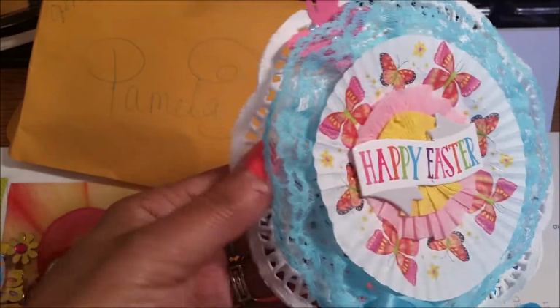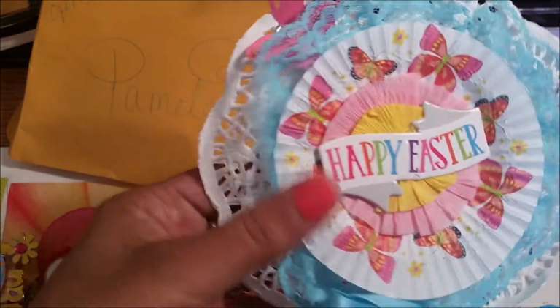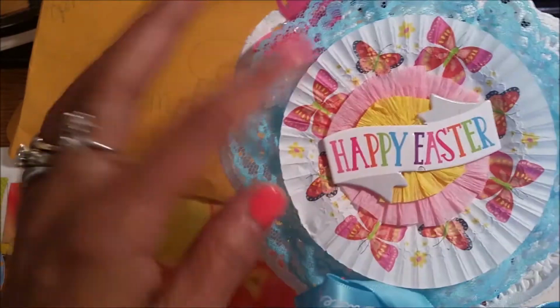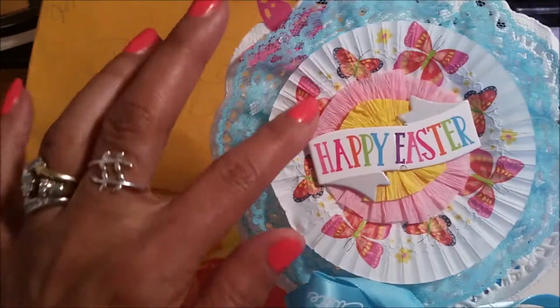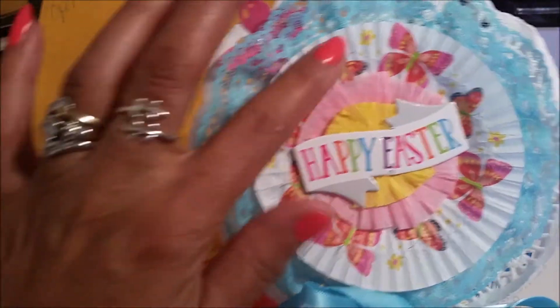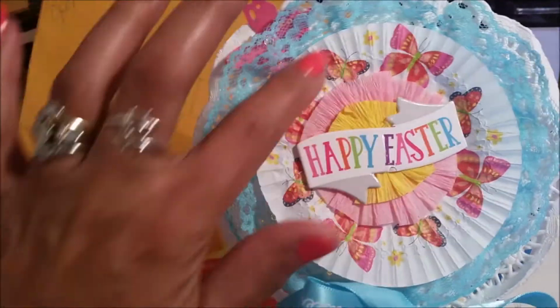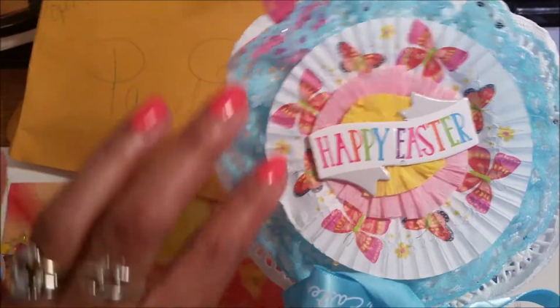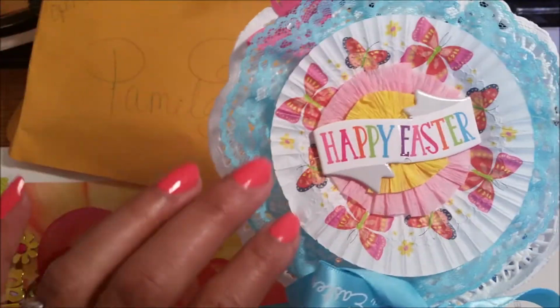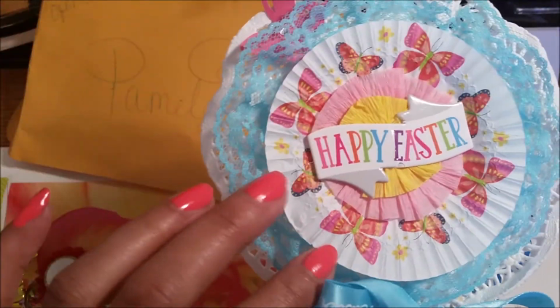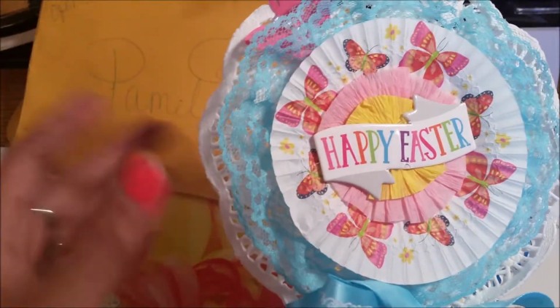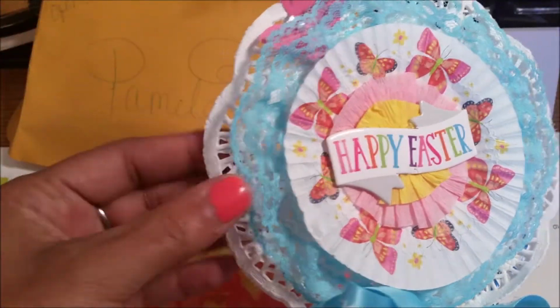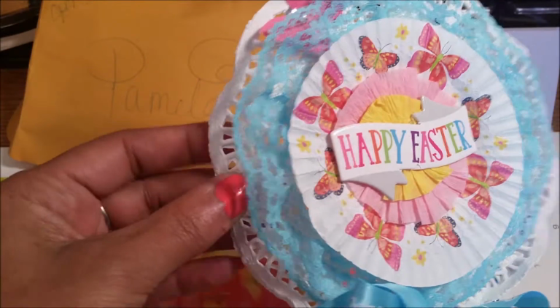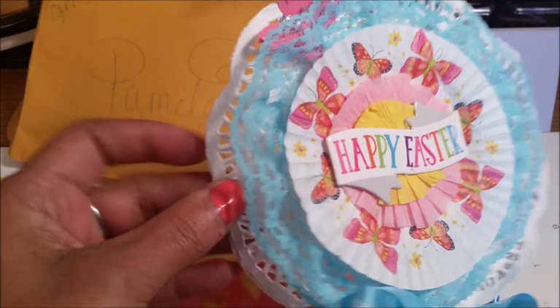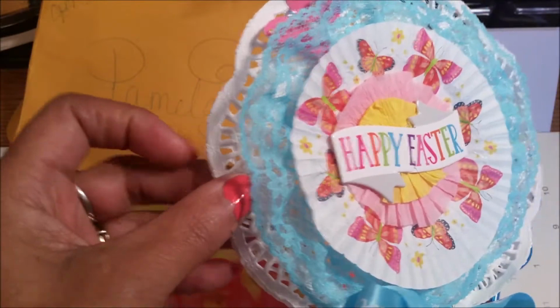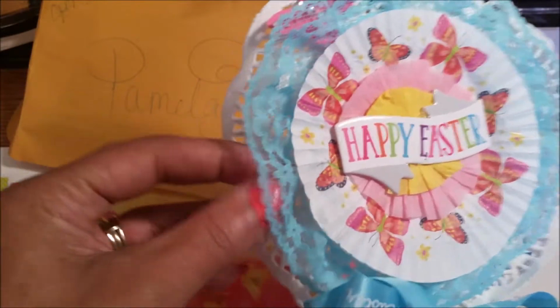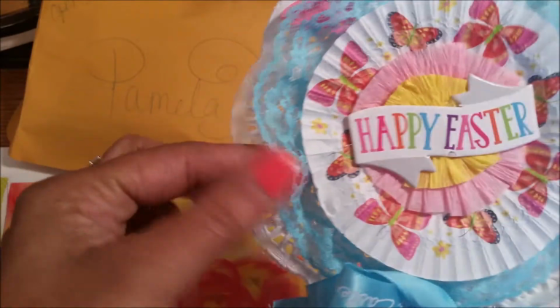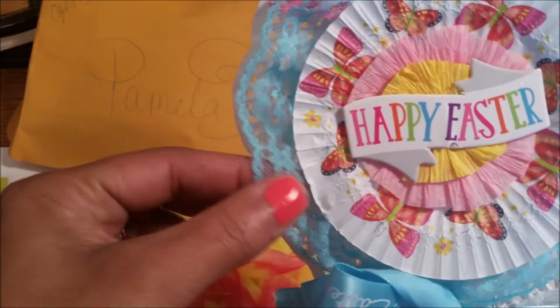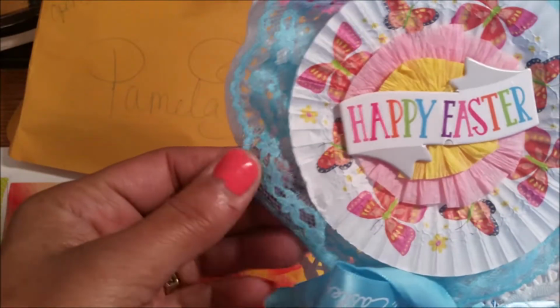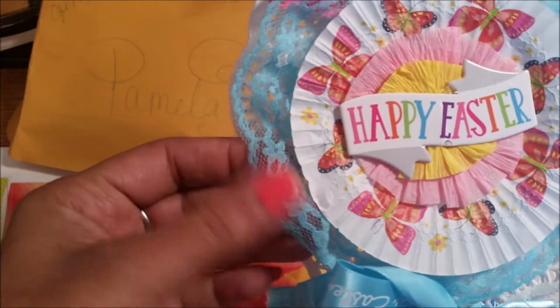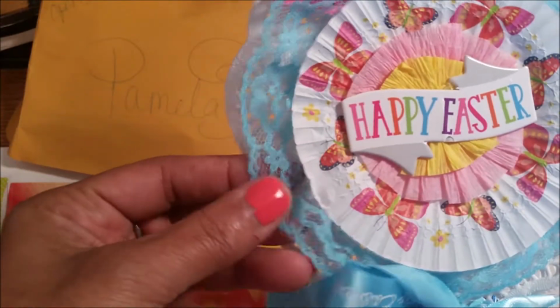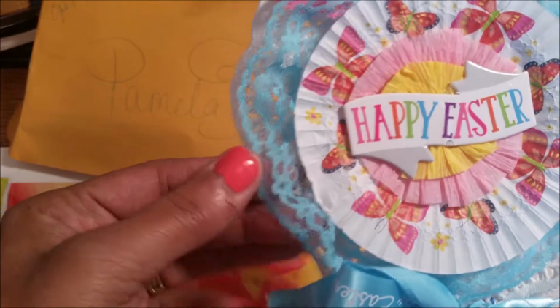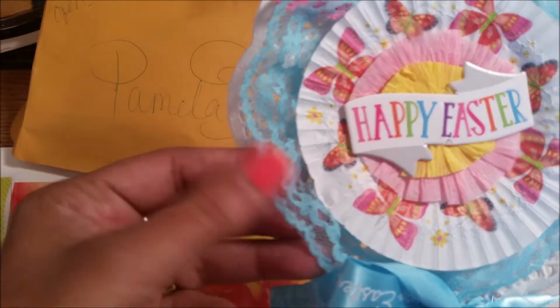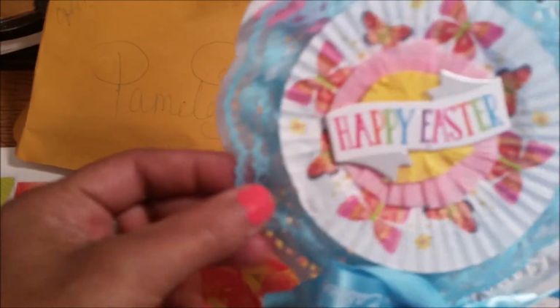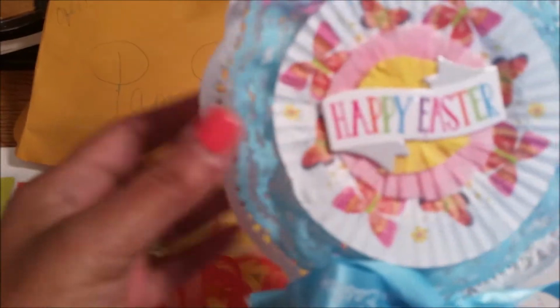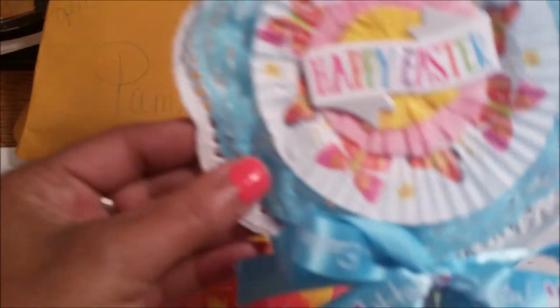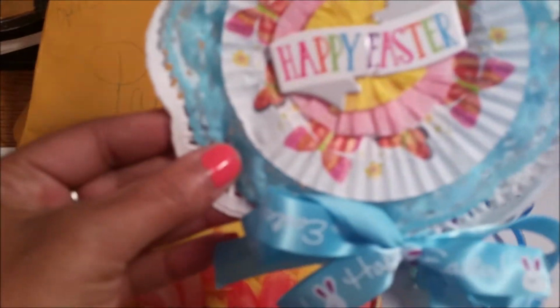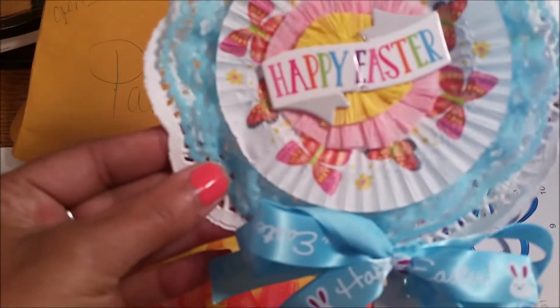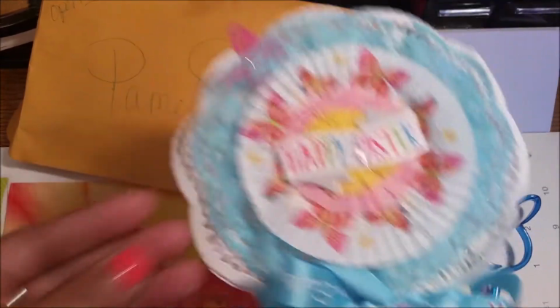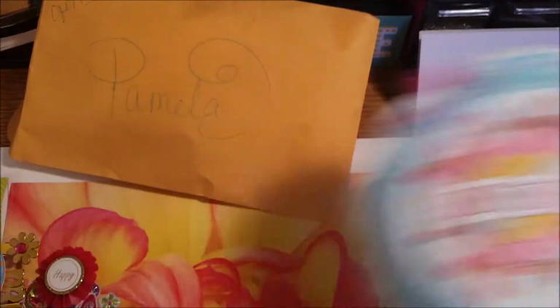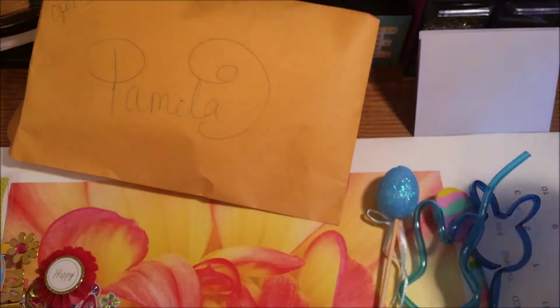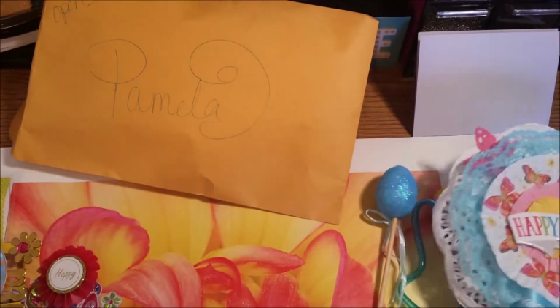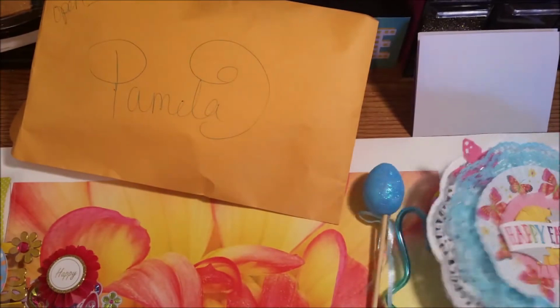These are cupcake liners with a sticker in the middle. Look at this doily. How pretty.